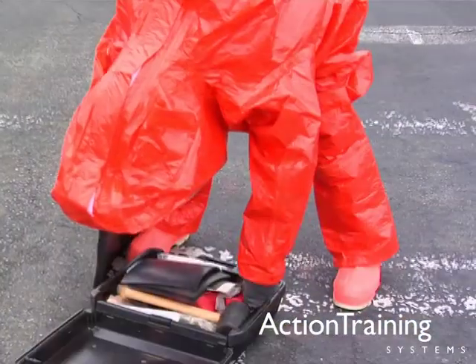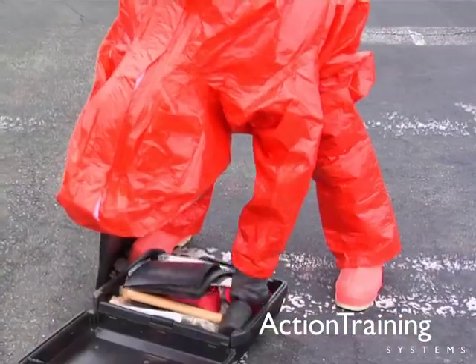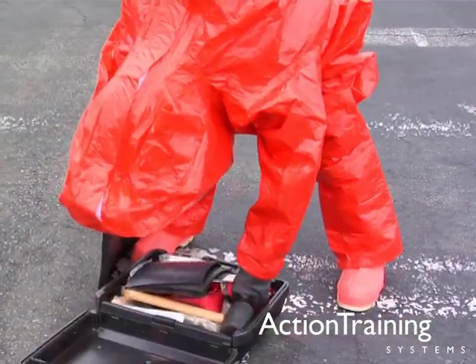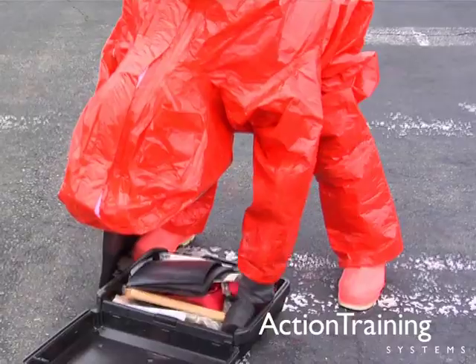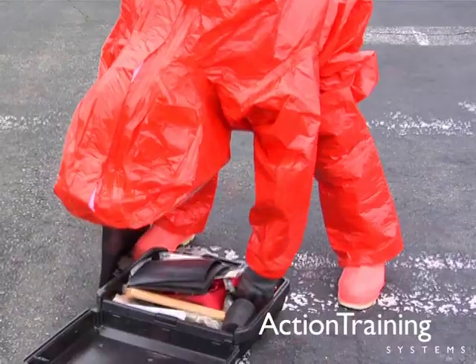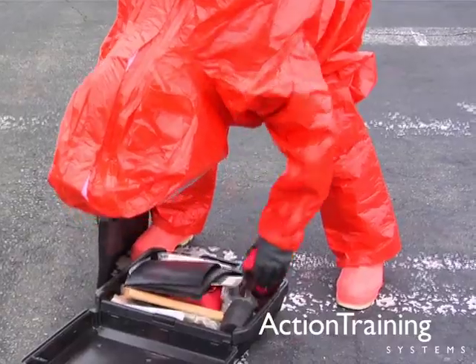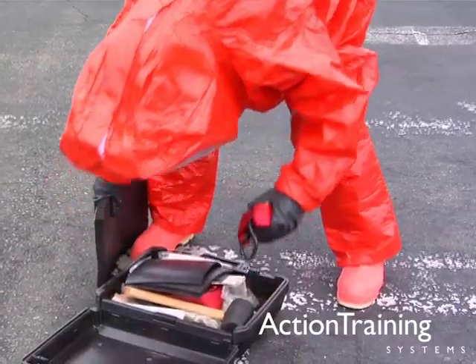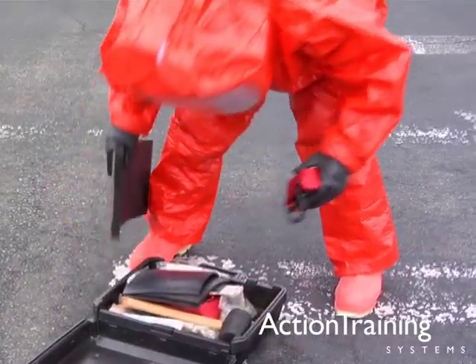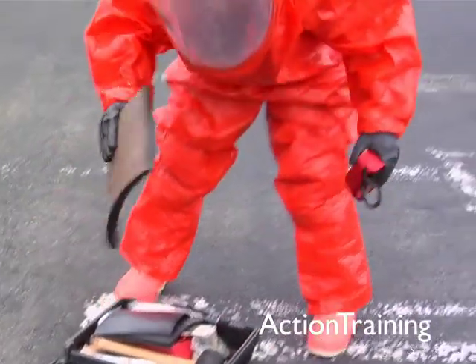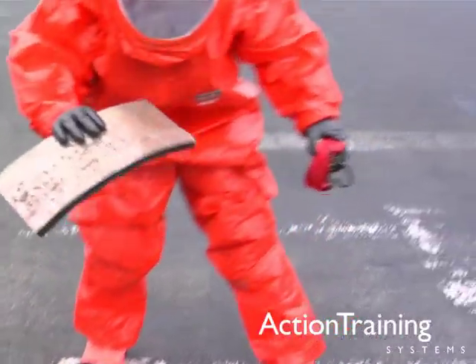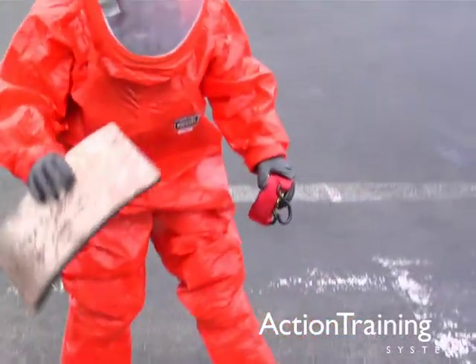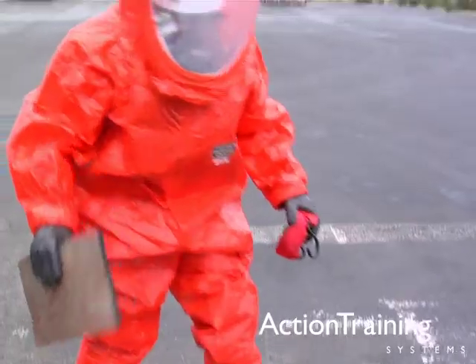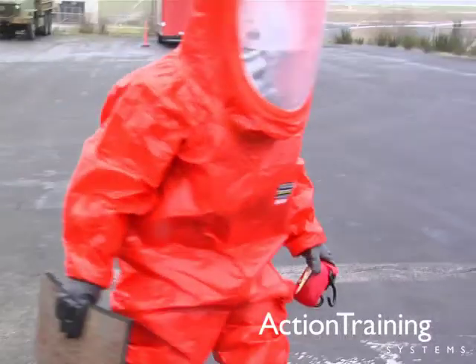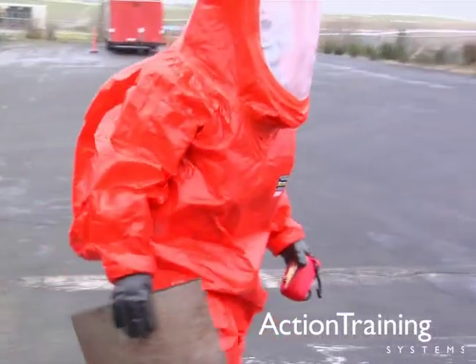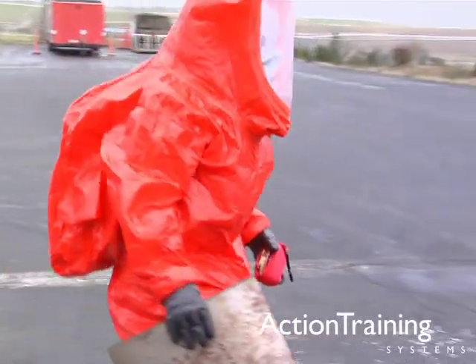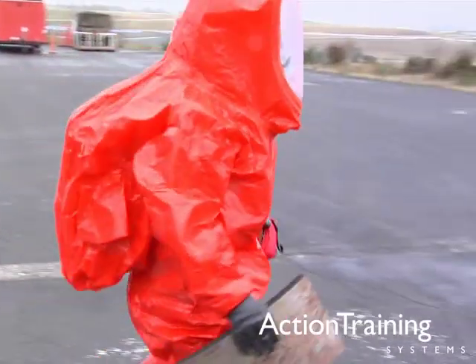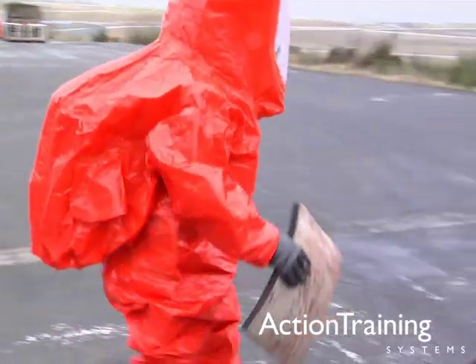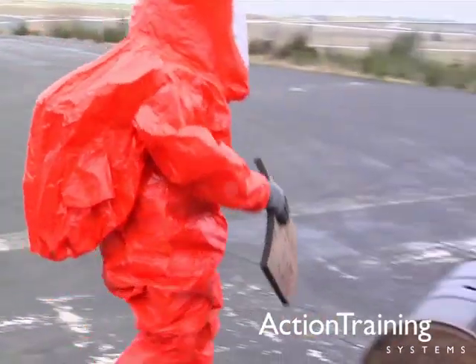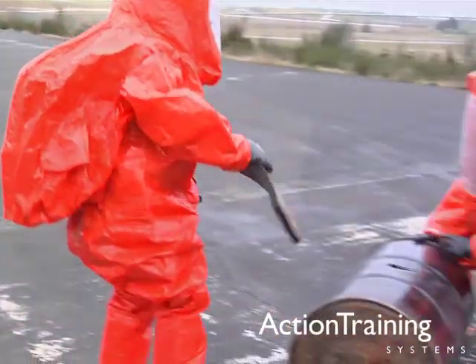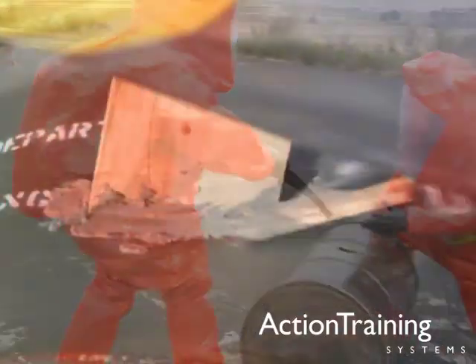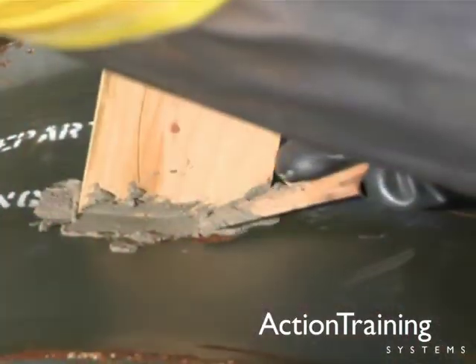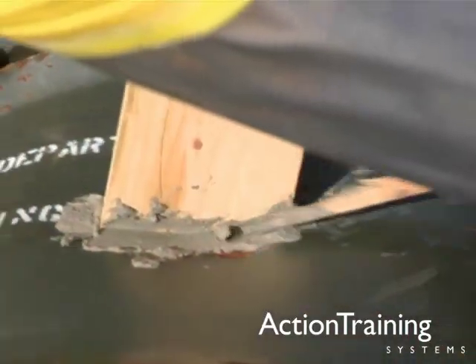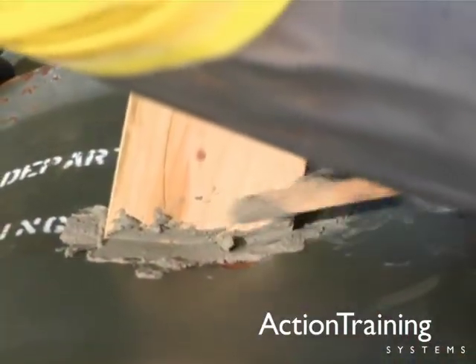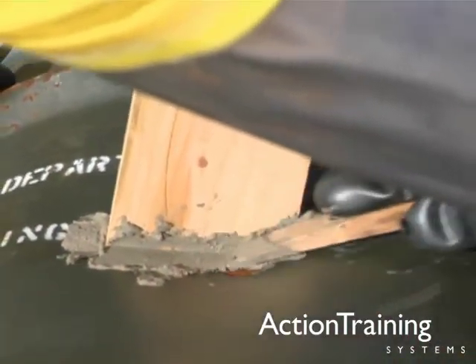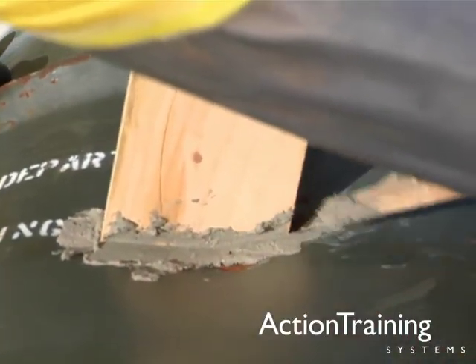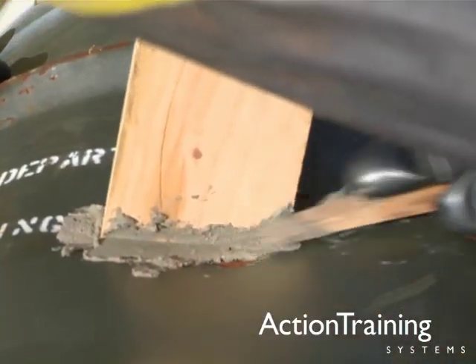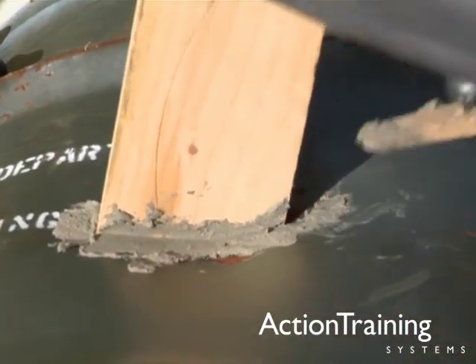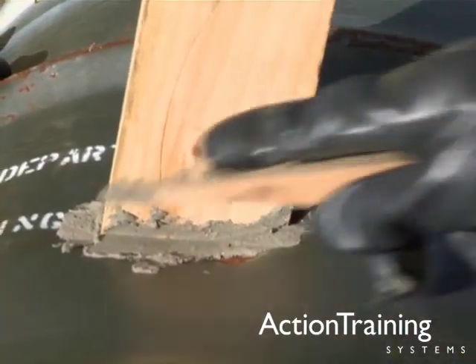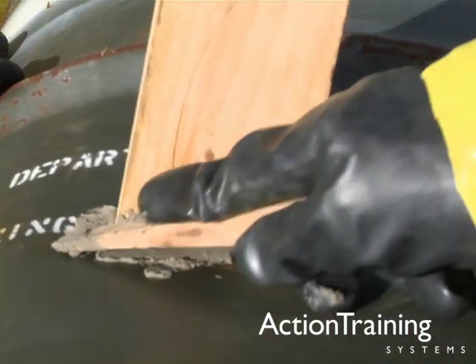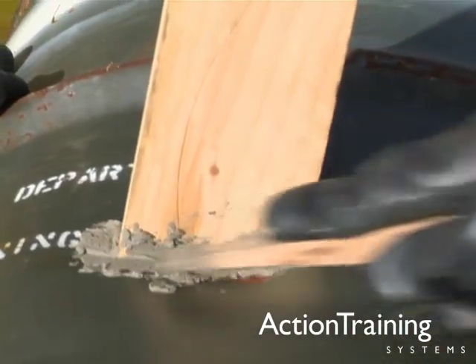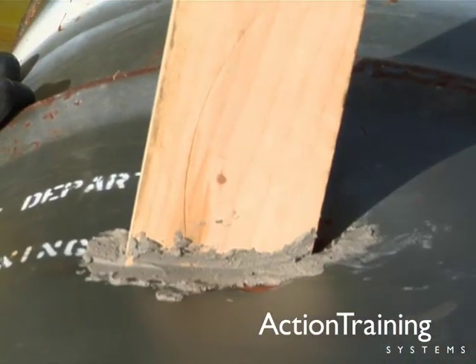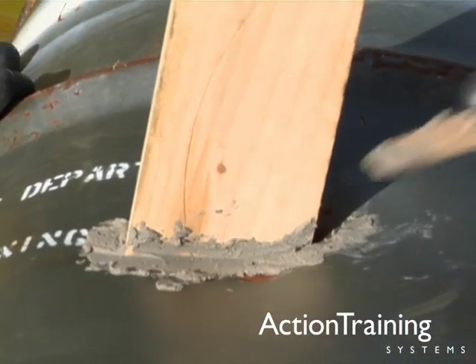Plugging and patching techniques should be considered only as first aid techniques and are only temporary. But they are an important component of leak control and containment.